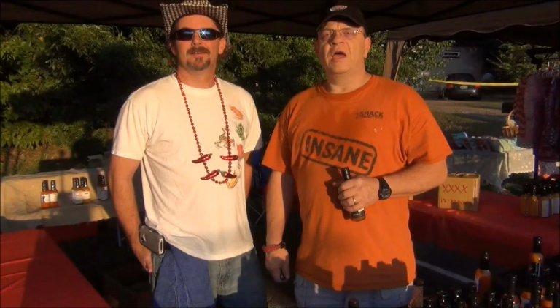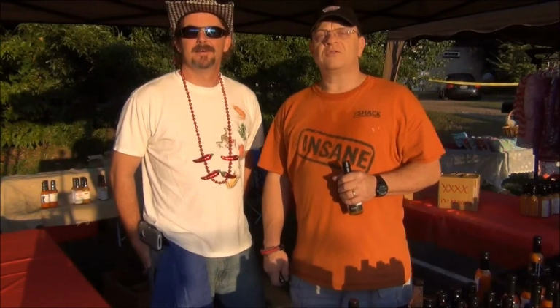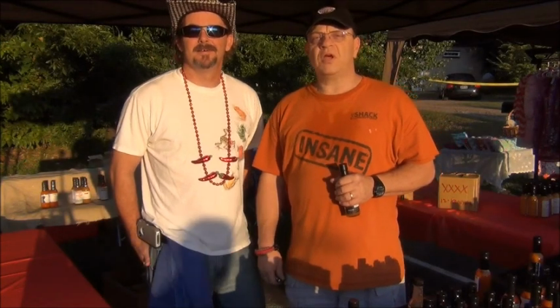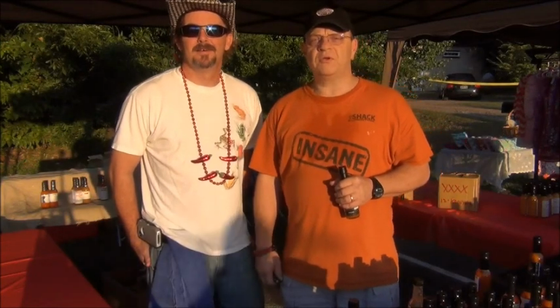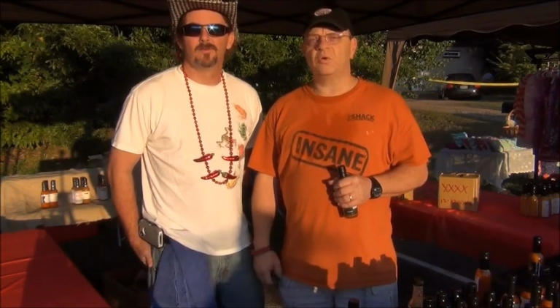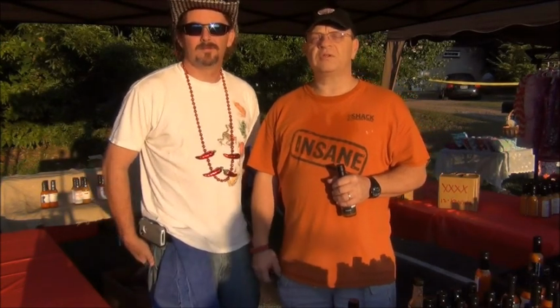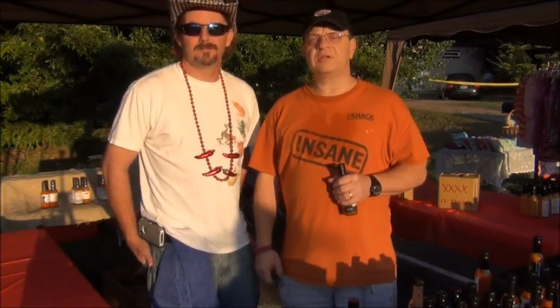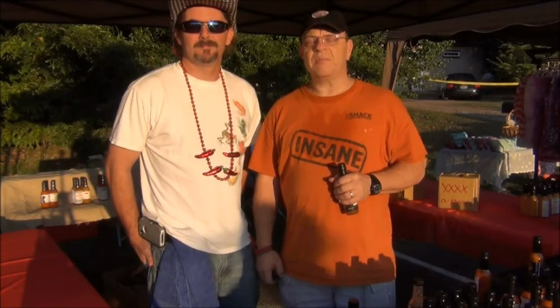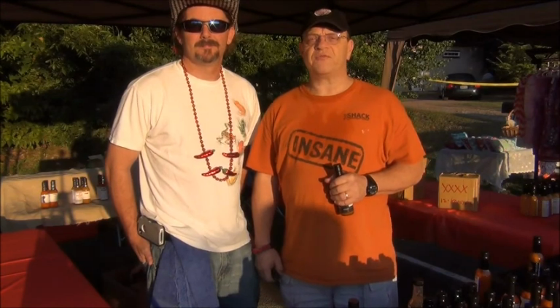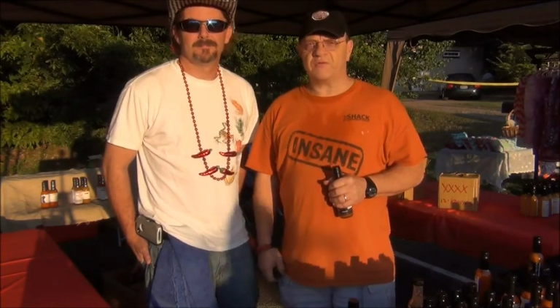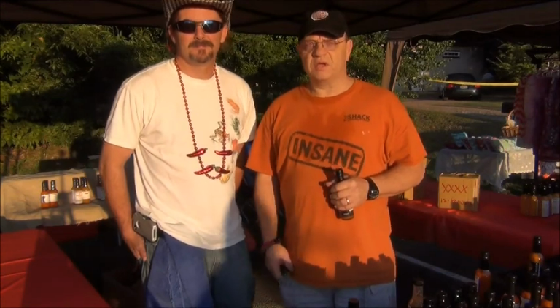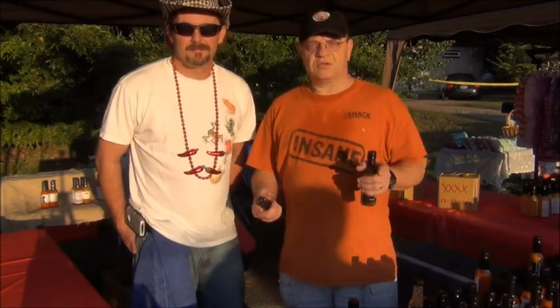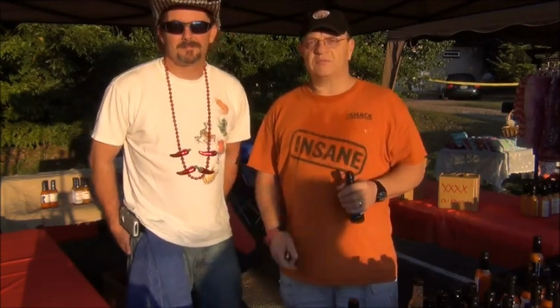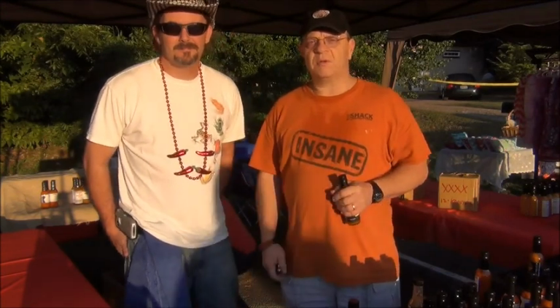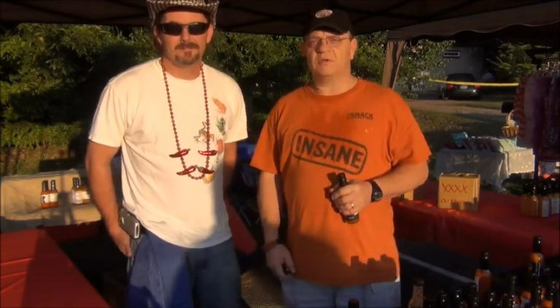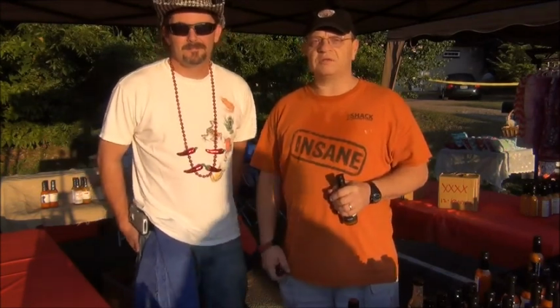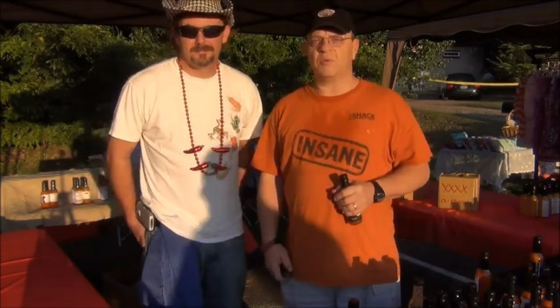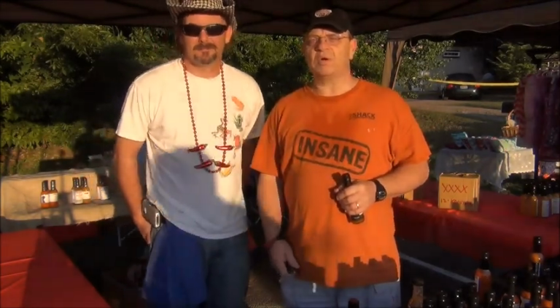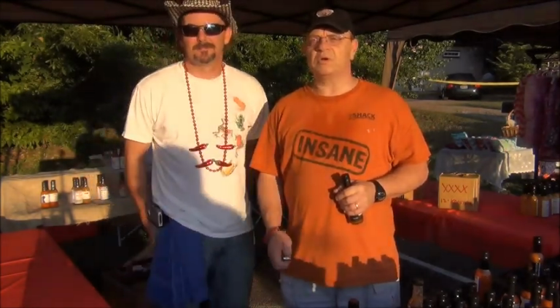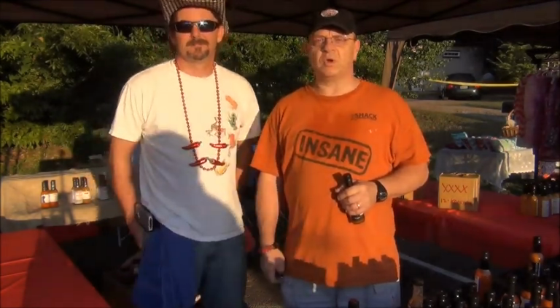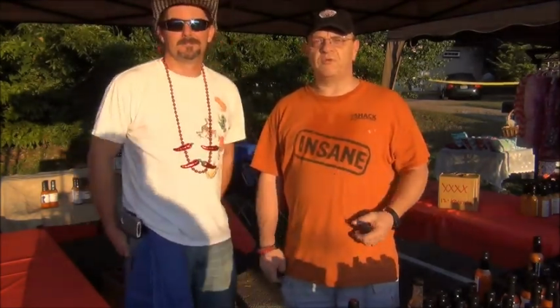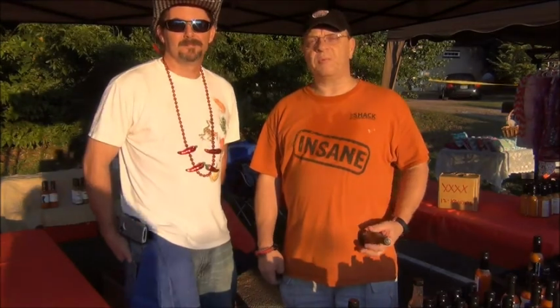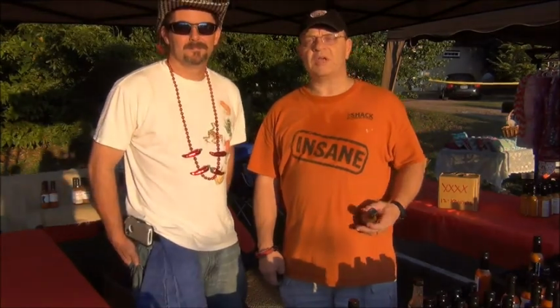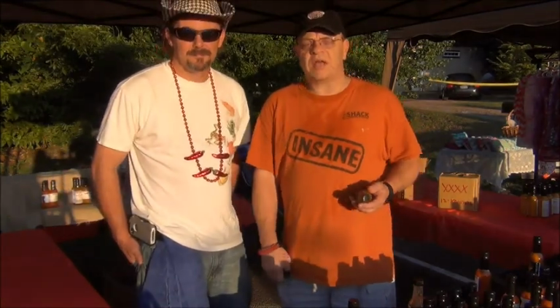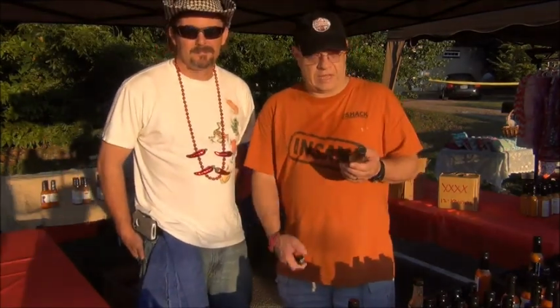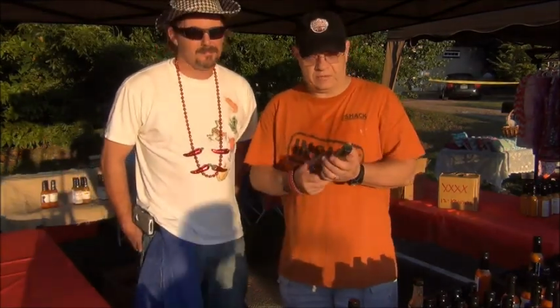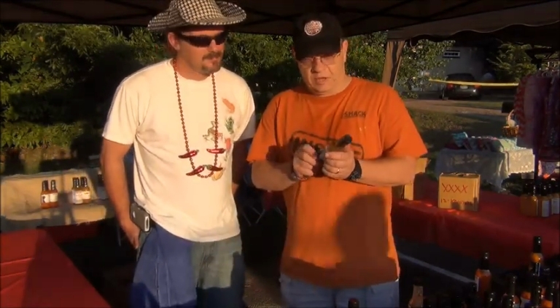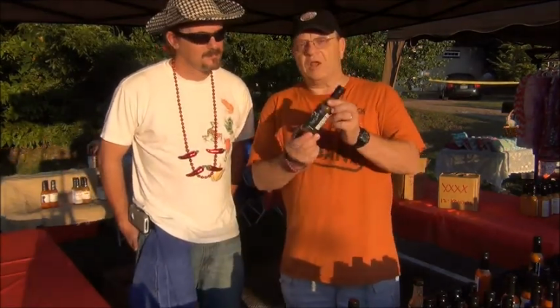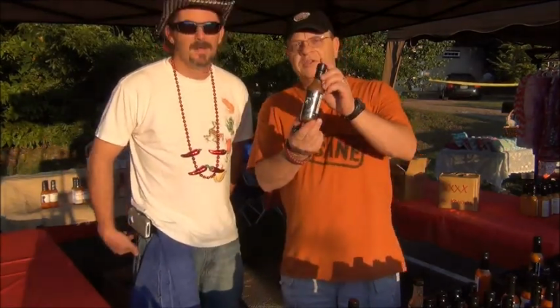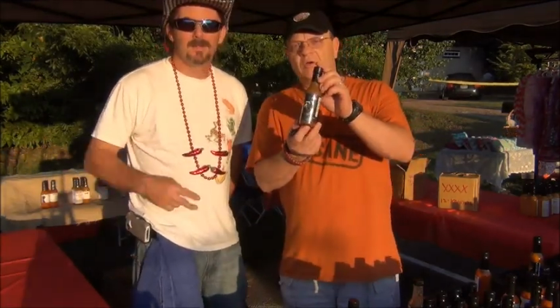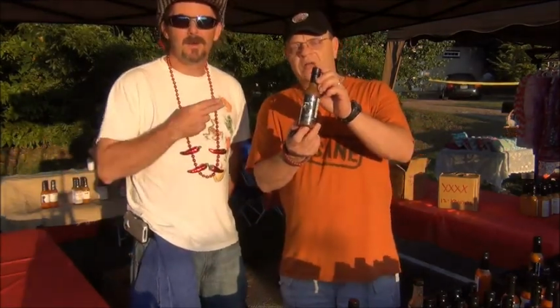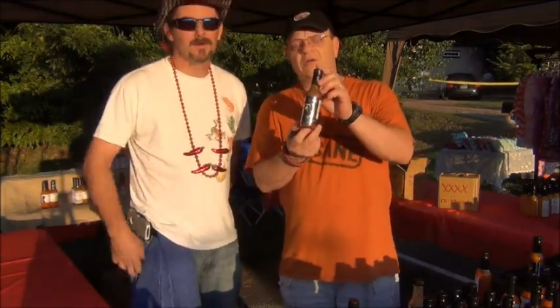Hey y'all, it's Rev. Tommy Two-Tone. We're here at Summerton, Alabama's Frog Fest selling some Rev. Tommy Two-Tone Hot Sauce. While we're here, we're going to do a quick review for my buddy Scott Zalkina of Lucky Dog Hot Sauce.